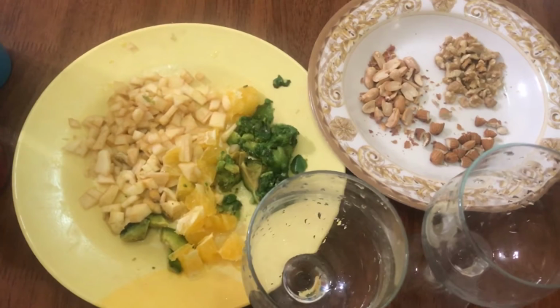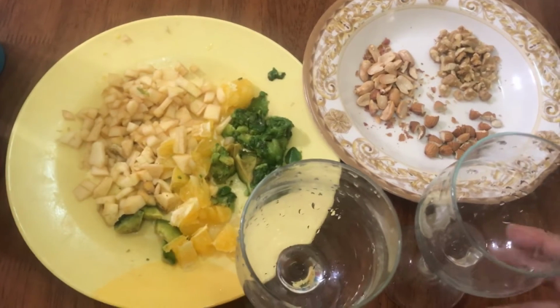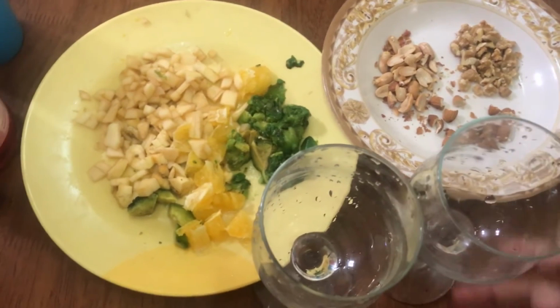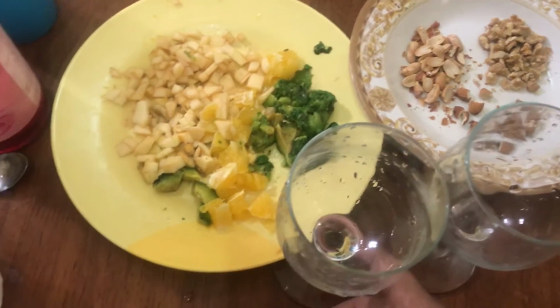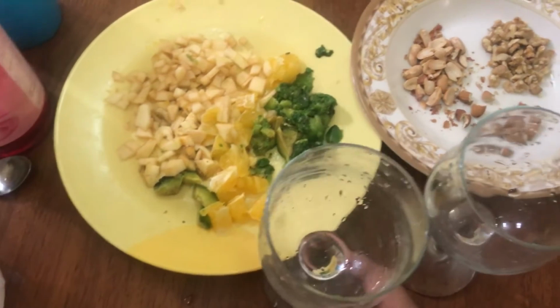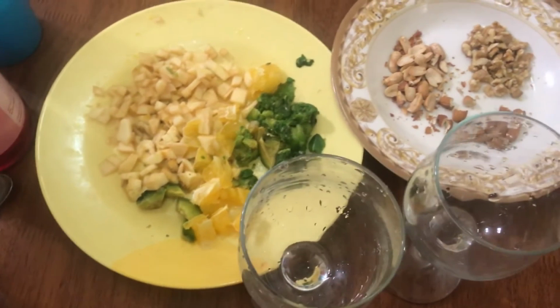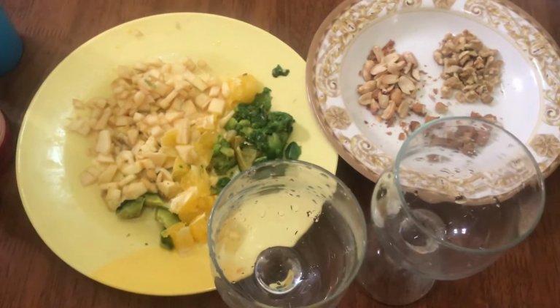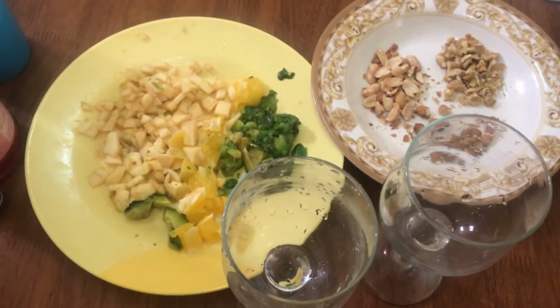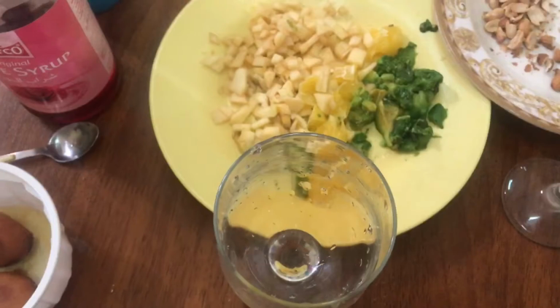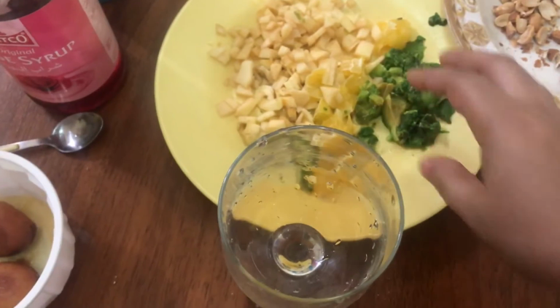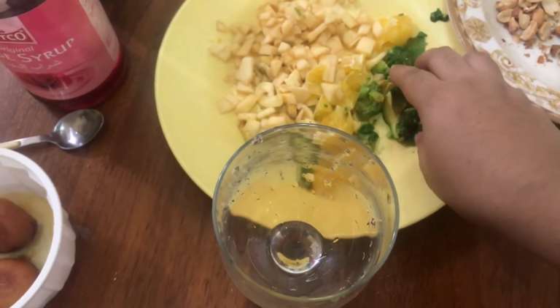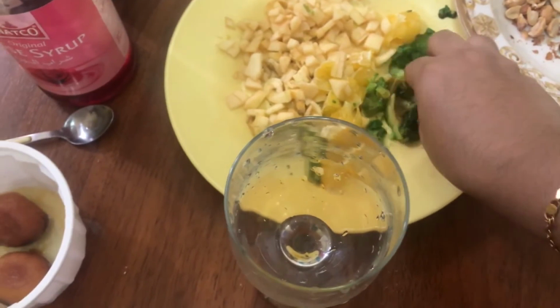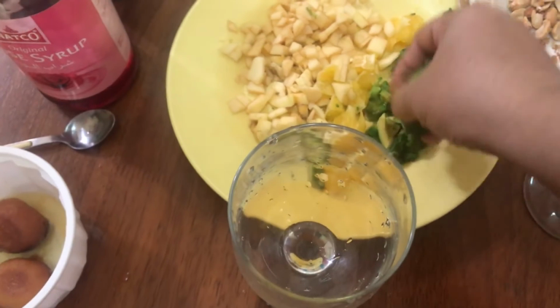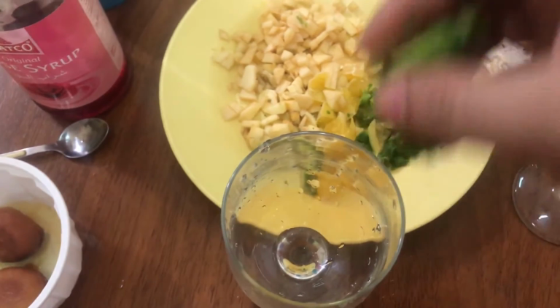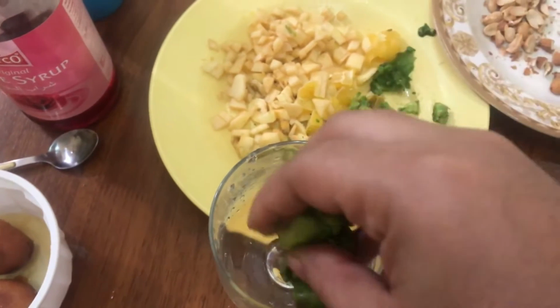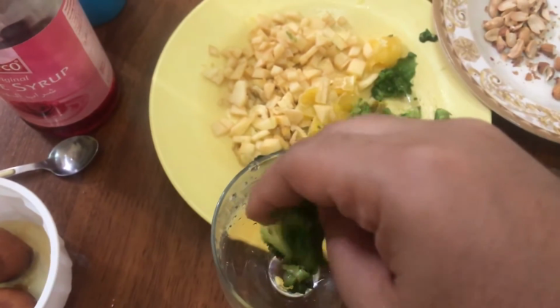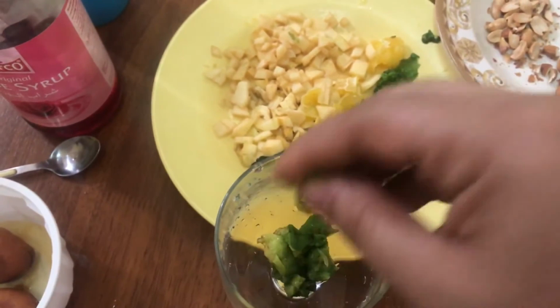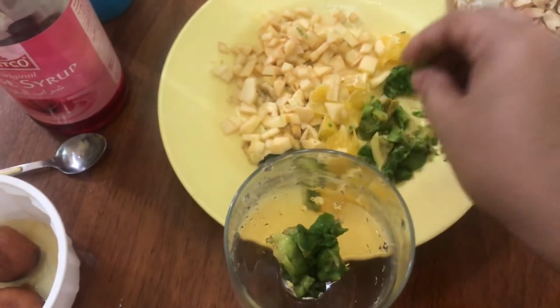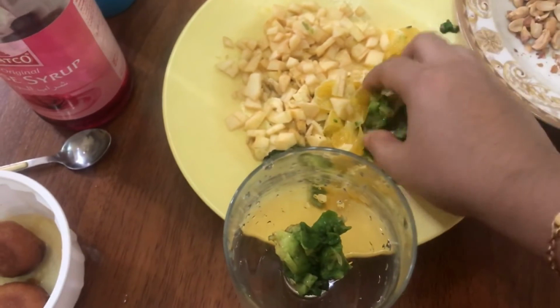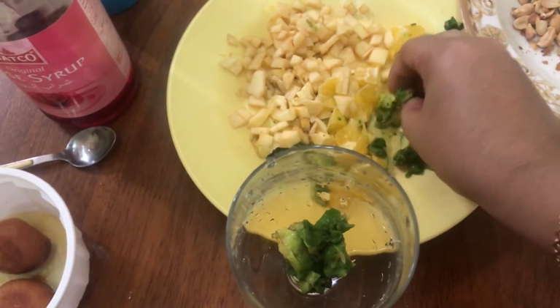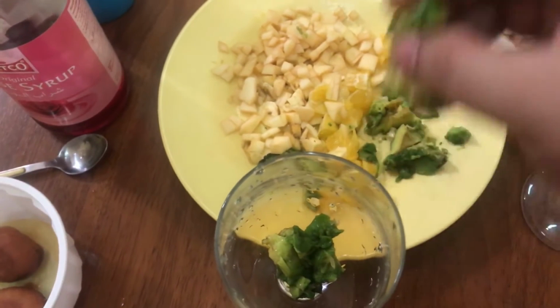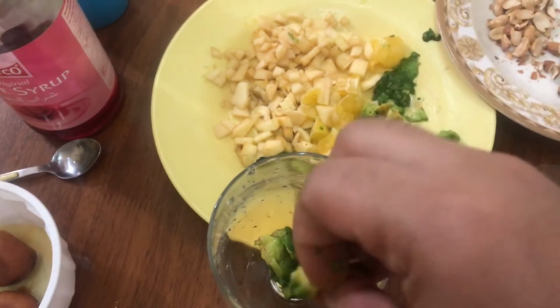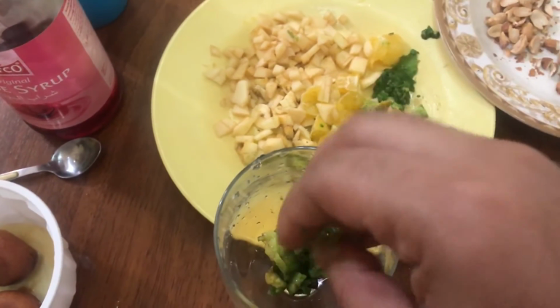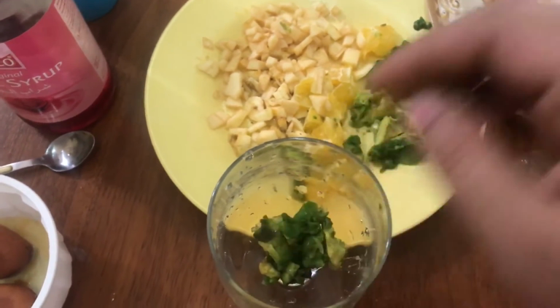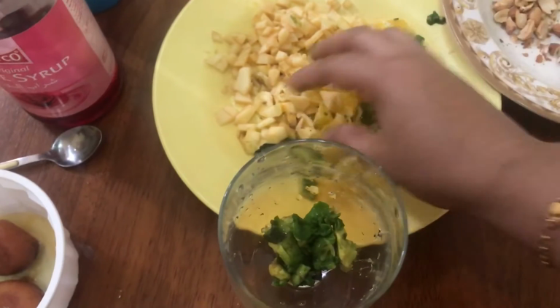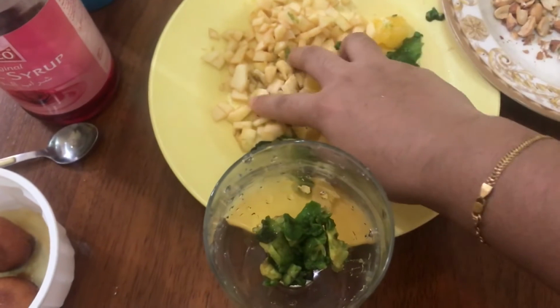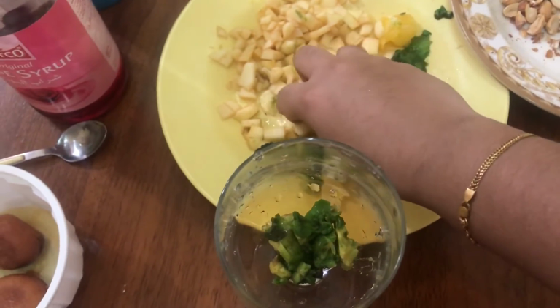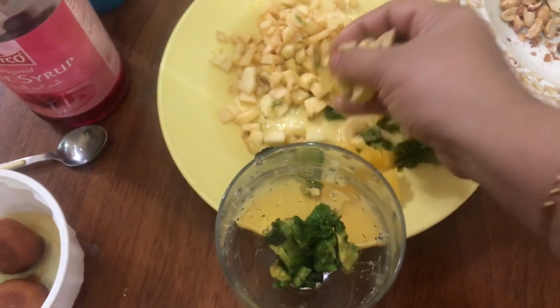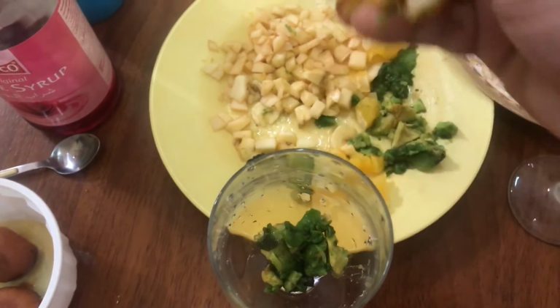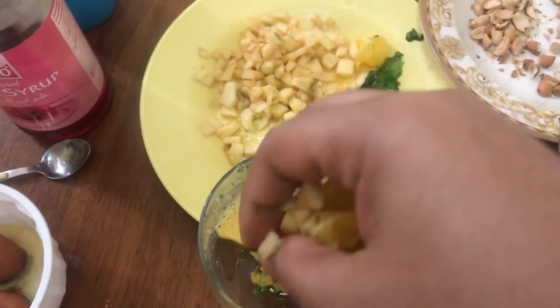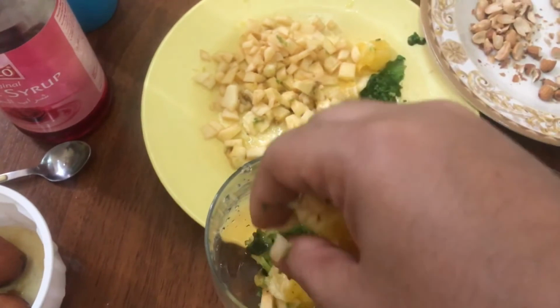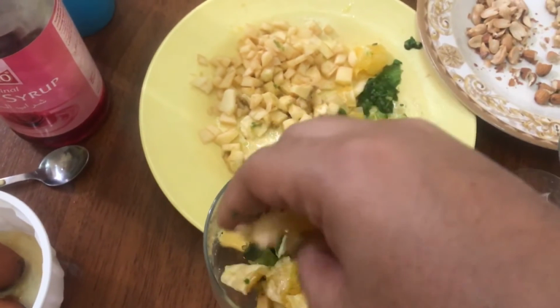I am using this glass. I am using avocado — butter fruit. I am using orange fruits.